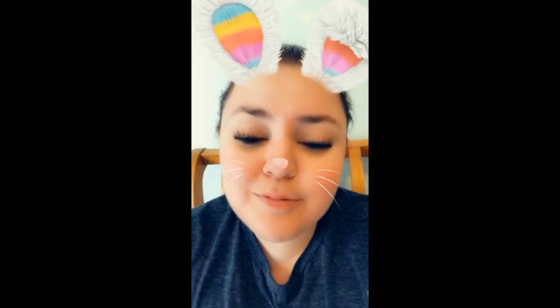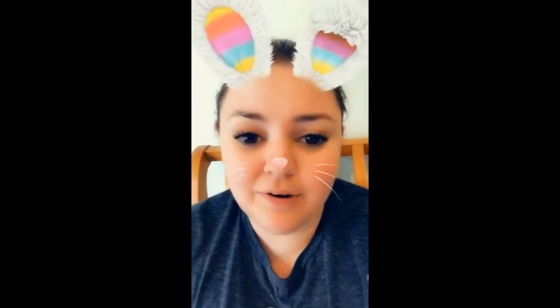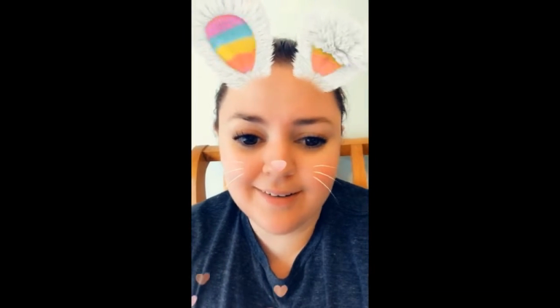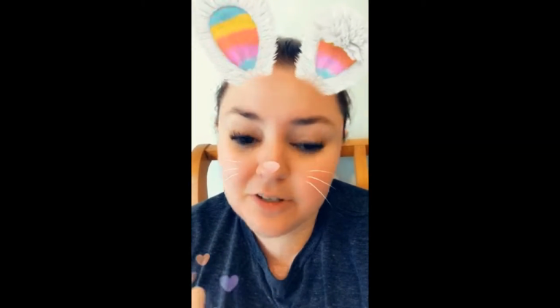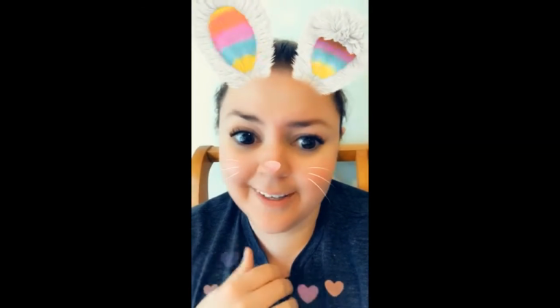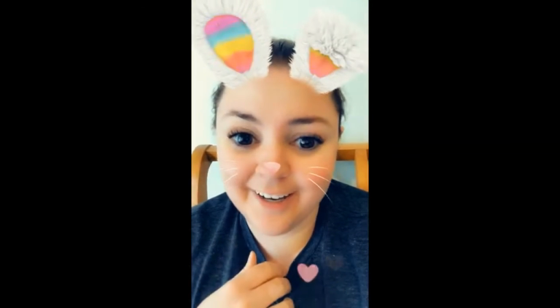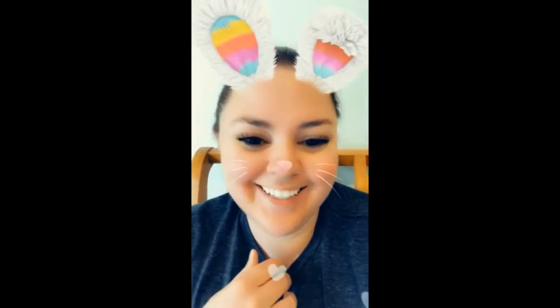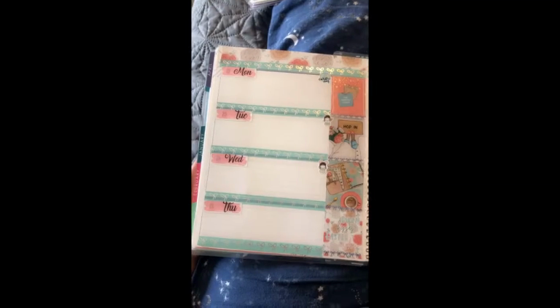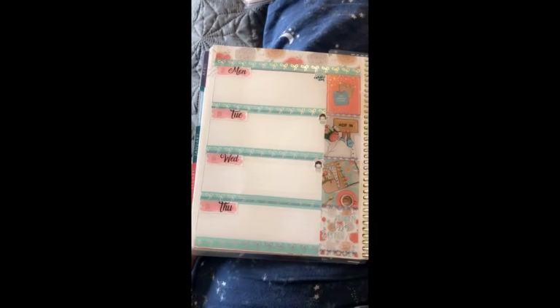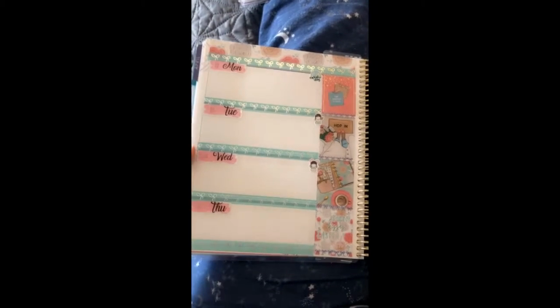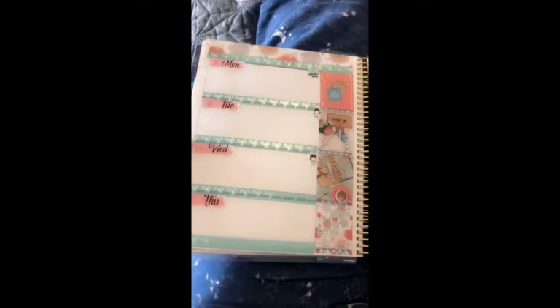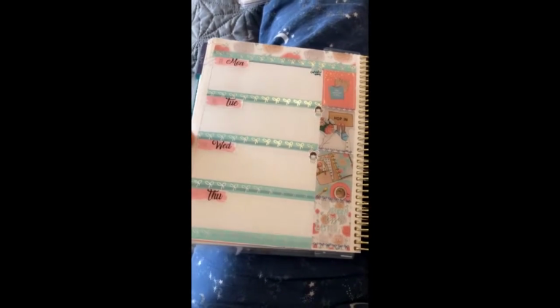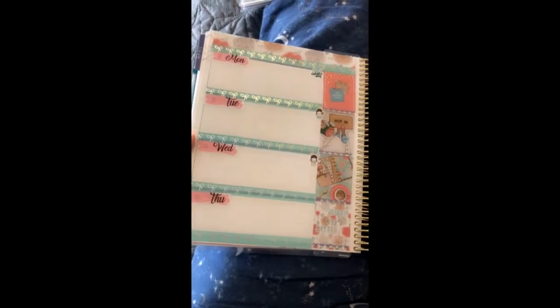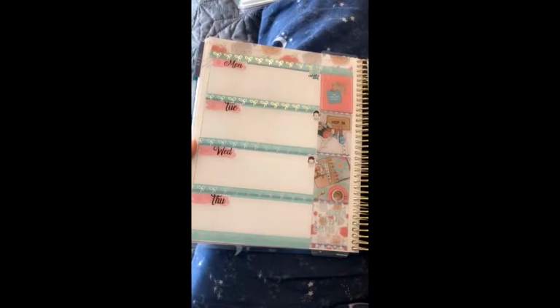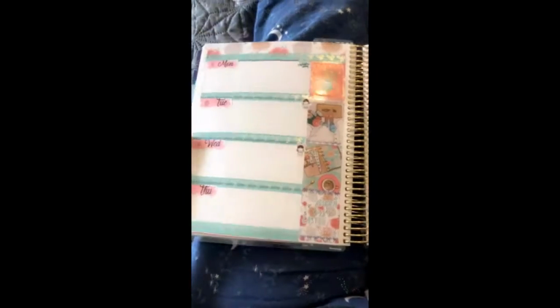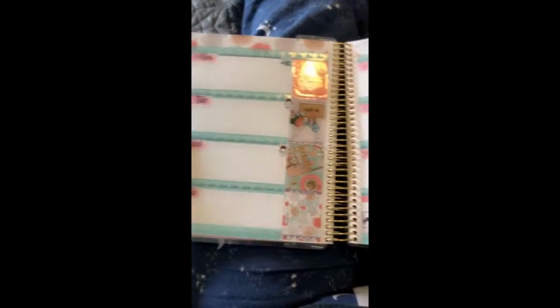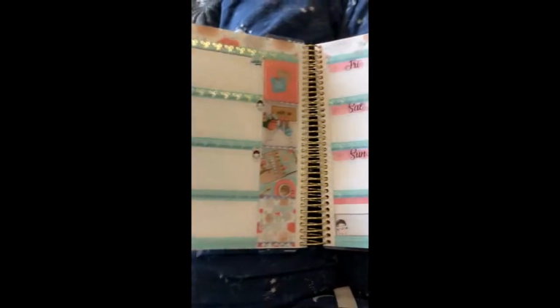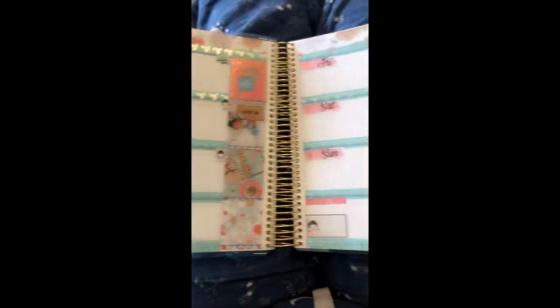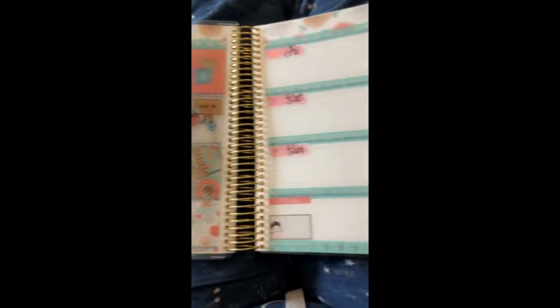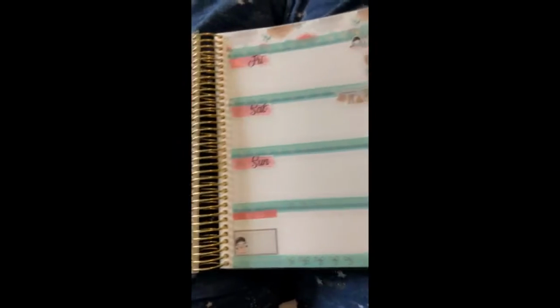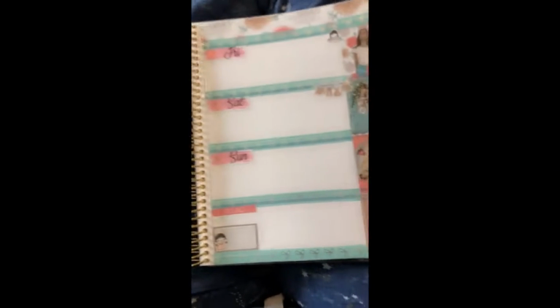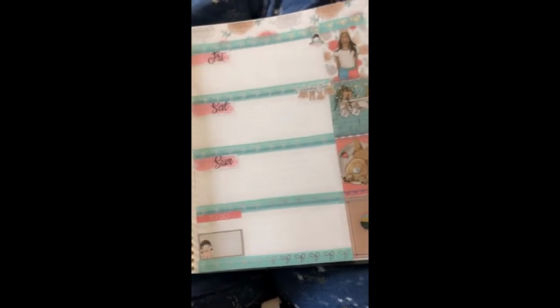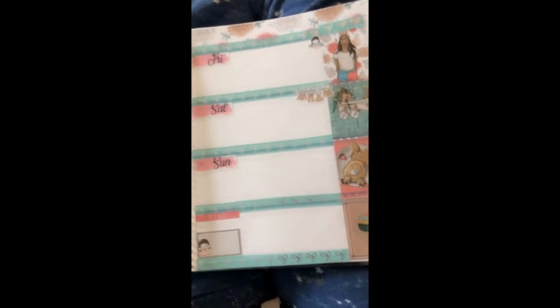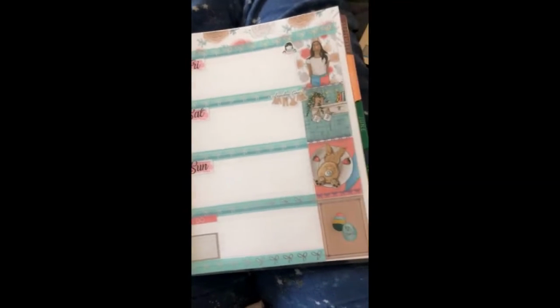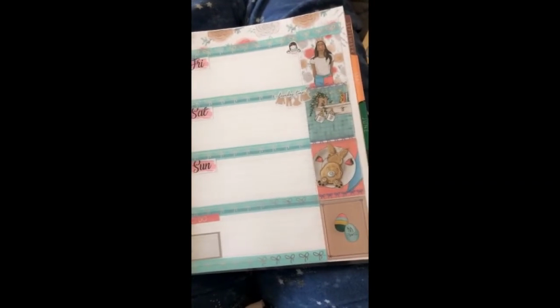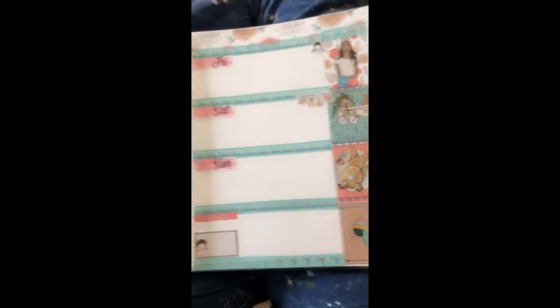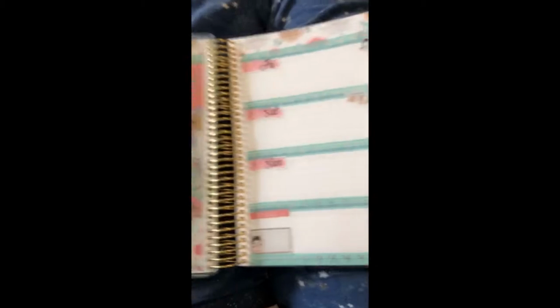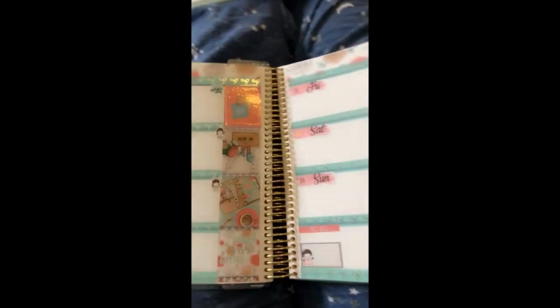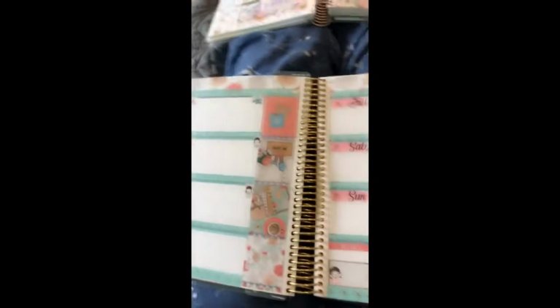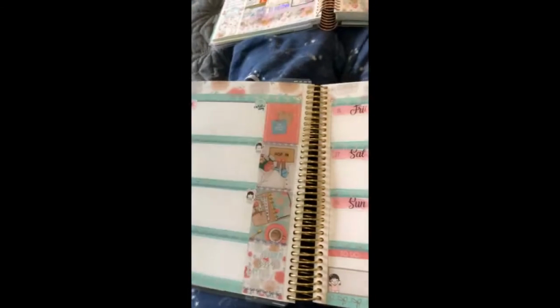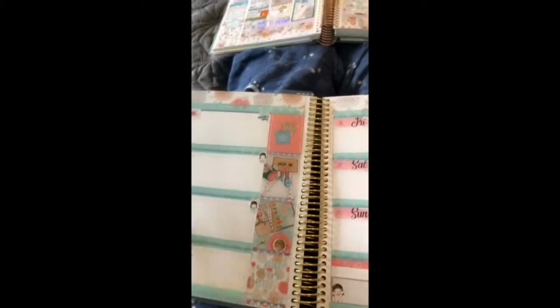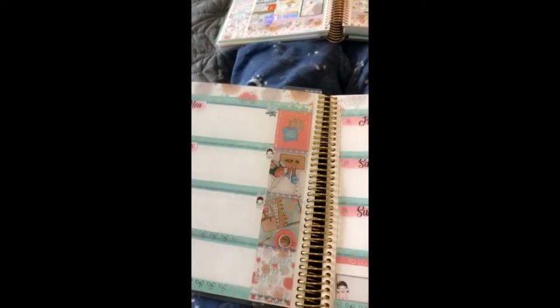I'm so proud of it, it looks really good — look how pretty this is! So this kit is from... hold on, let me get more prepared.